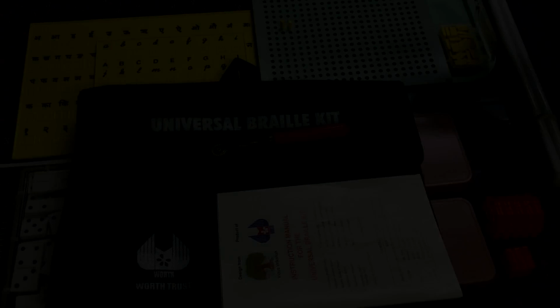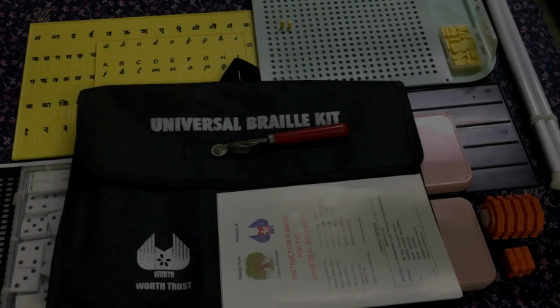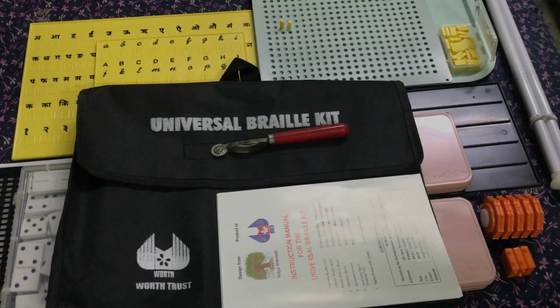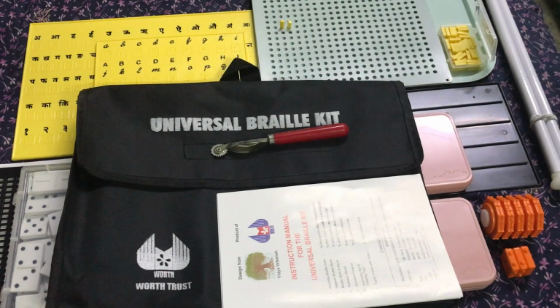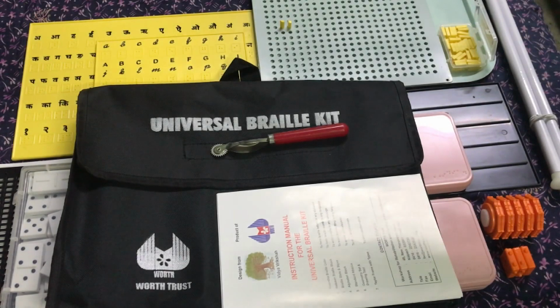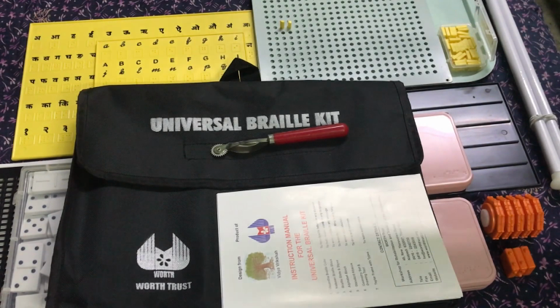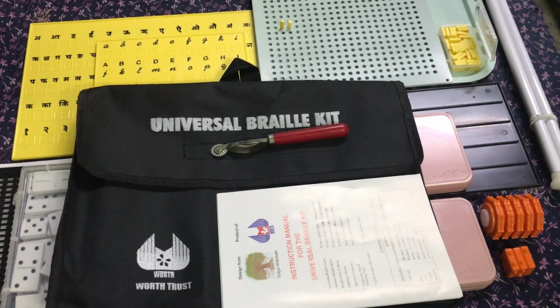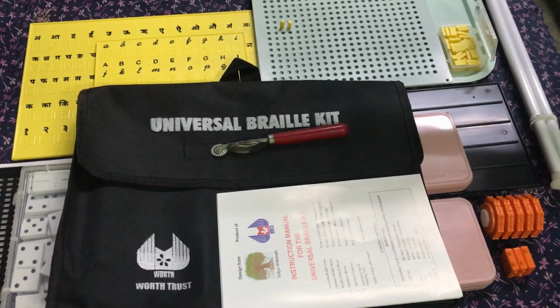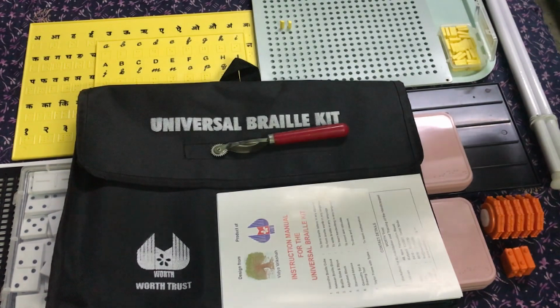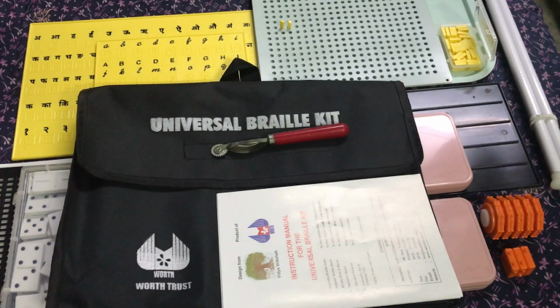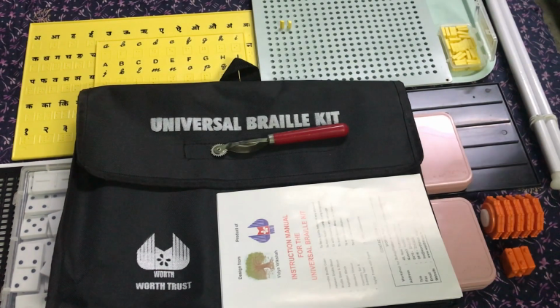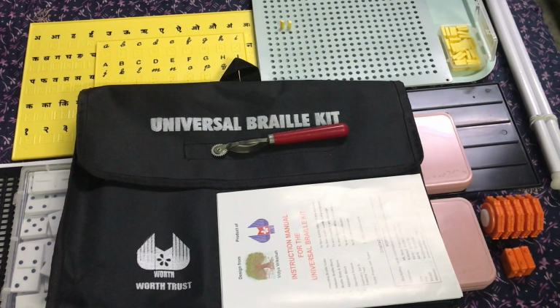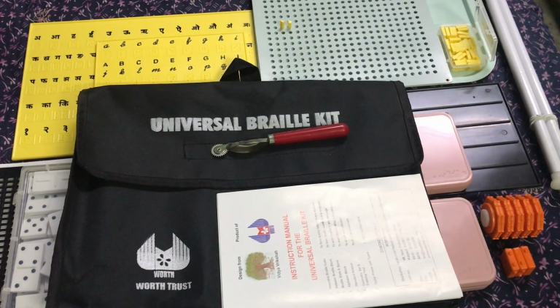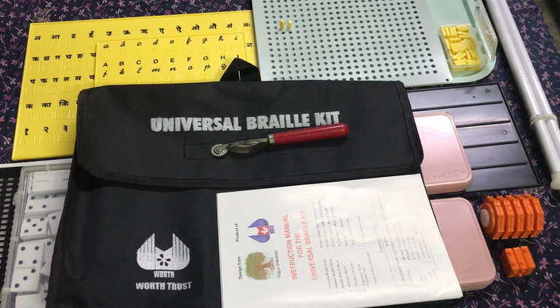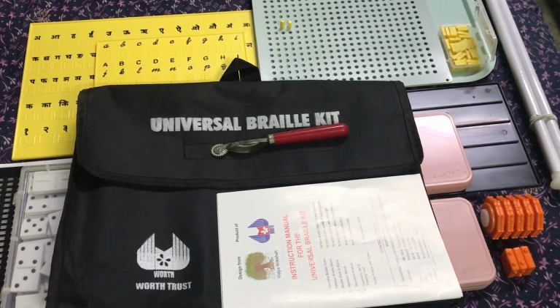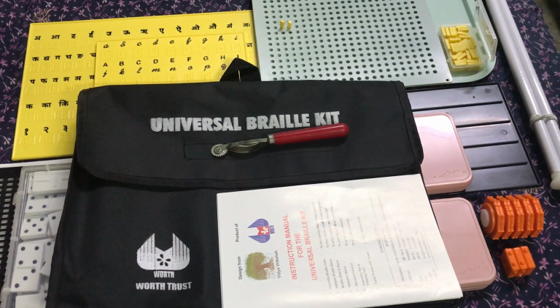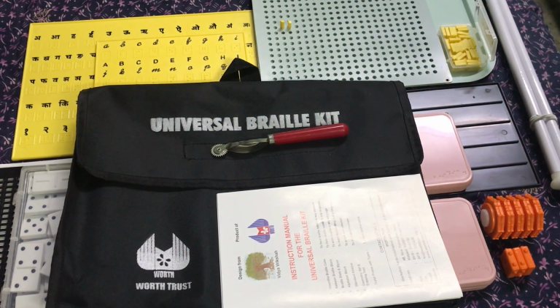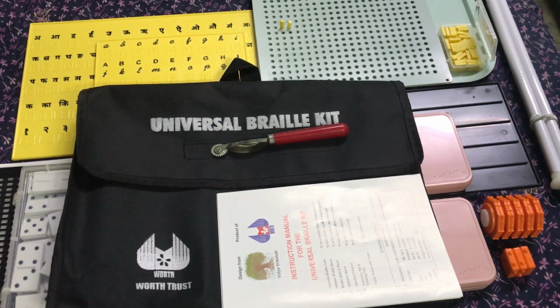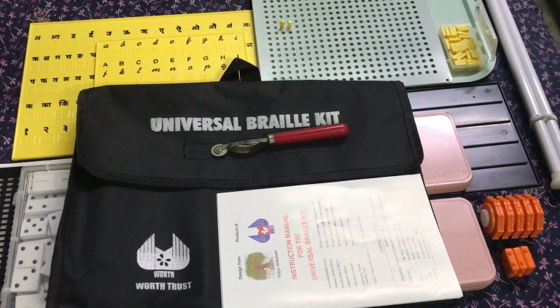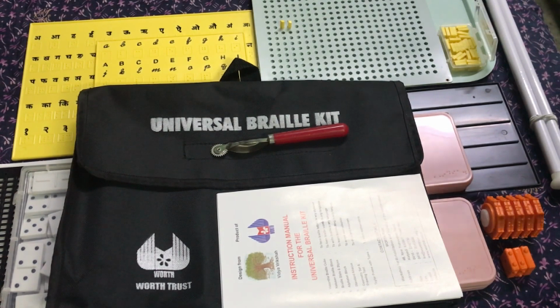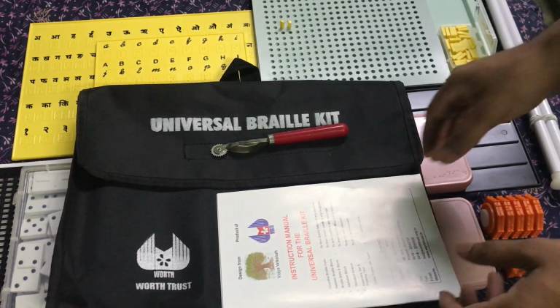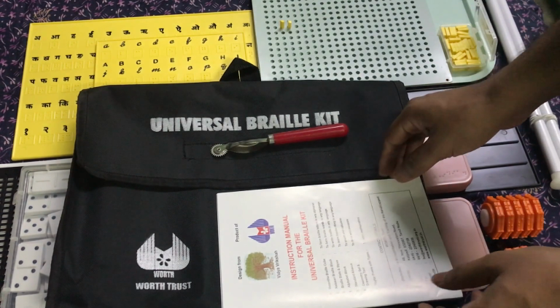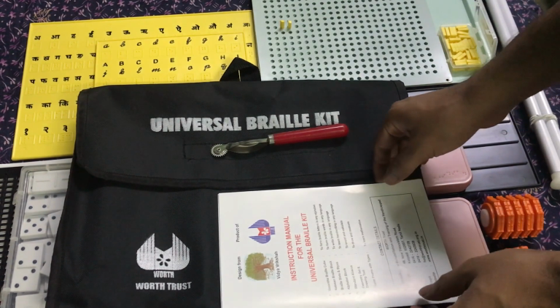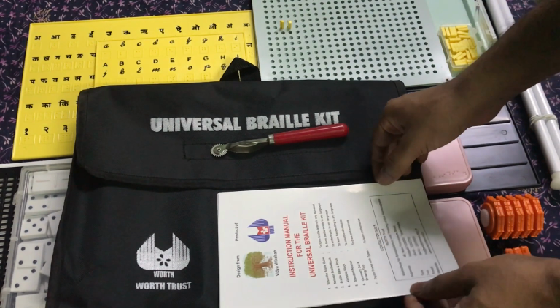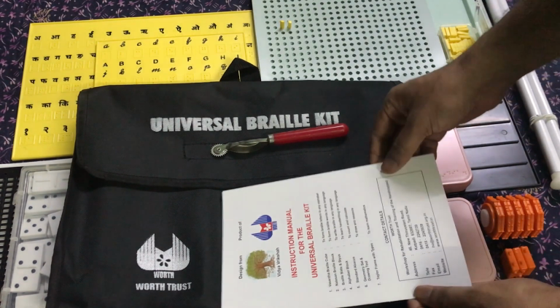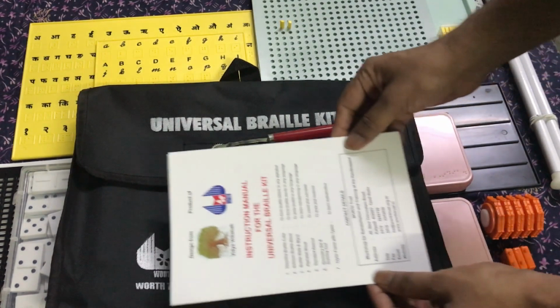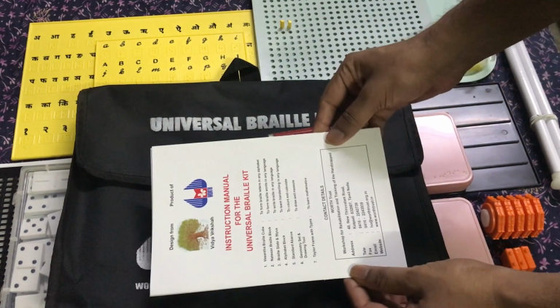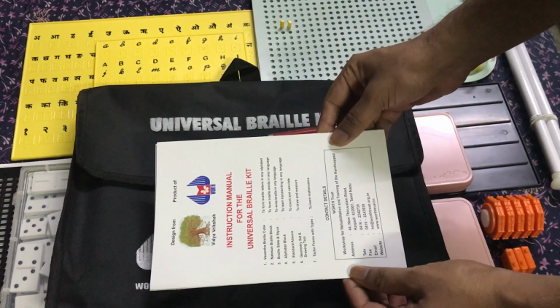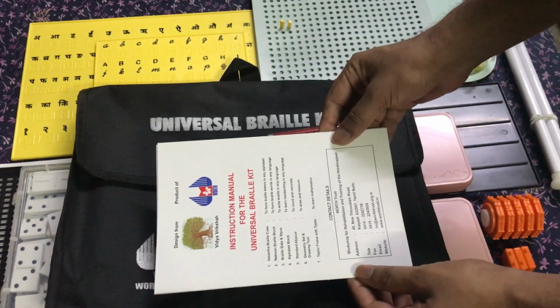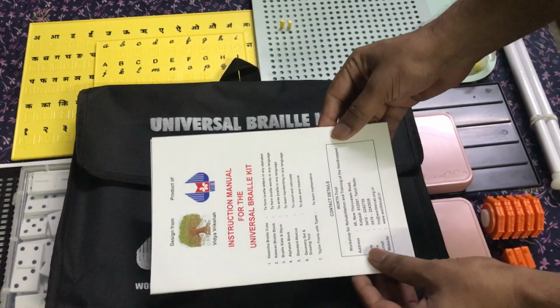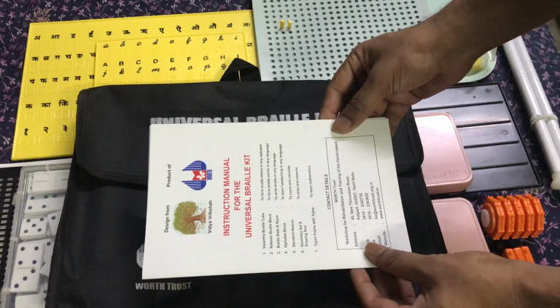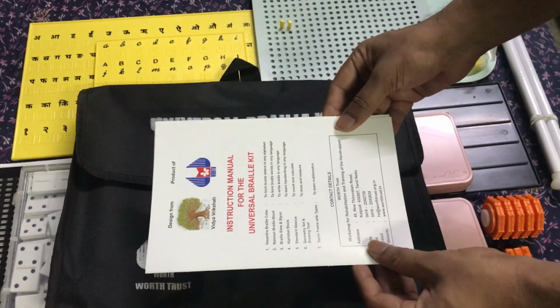Components of the Universal Rail Kit from Worth Trust. Instruction Manual in English.